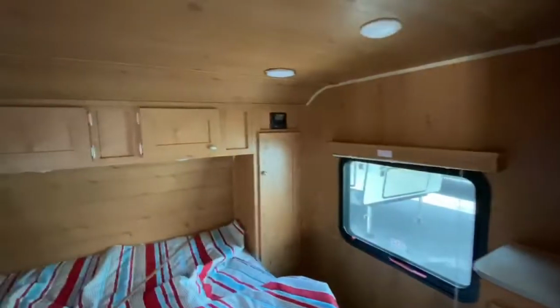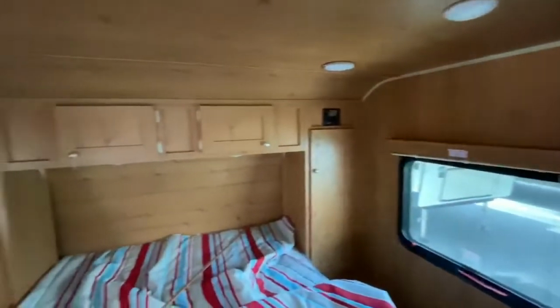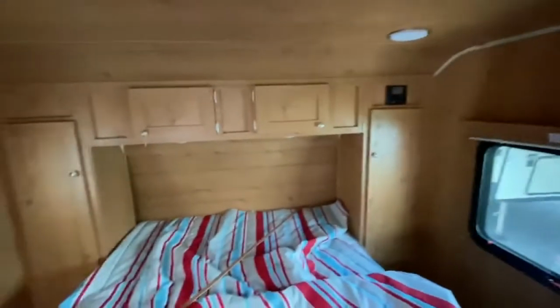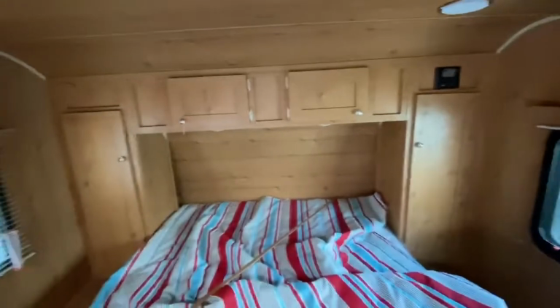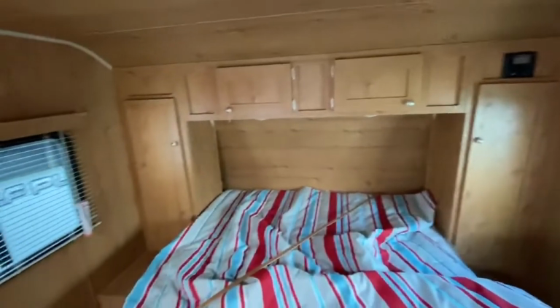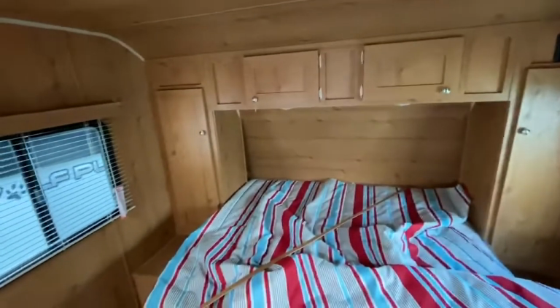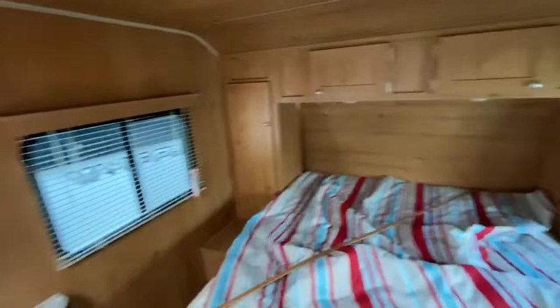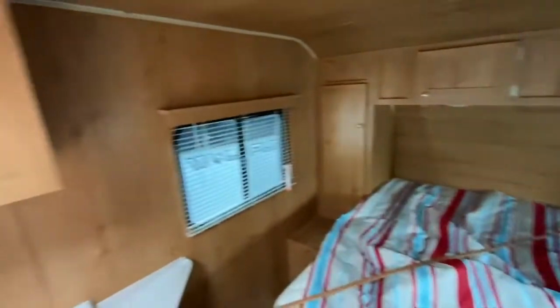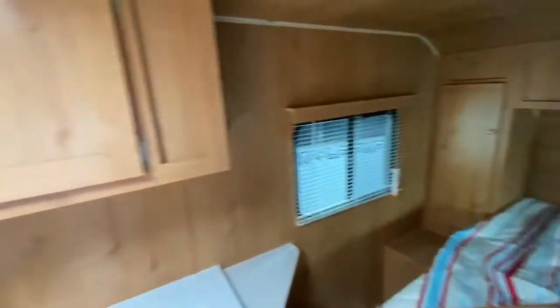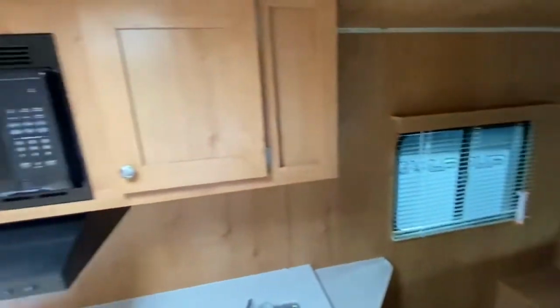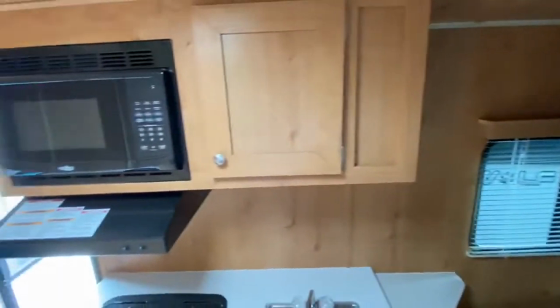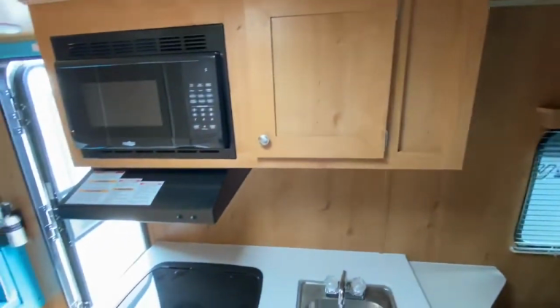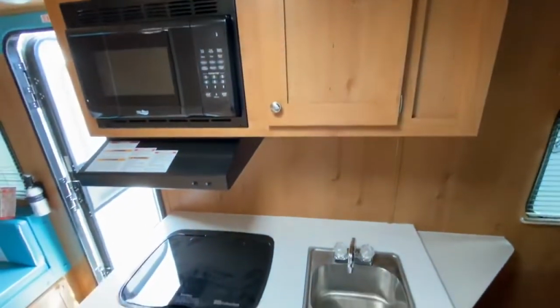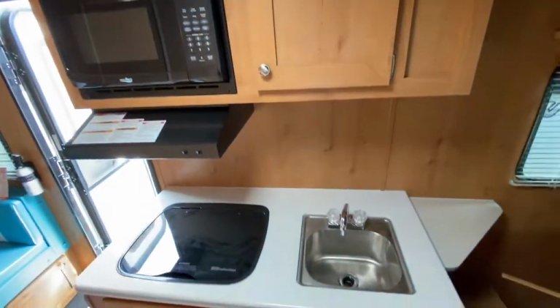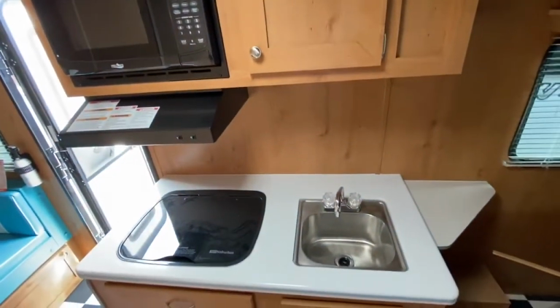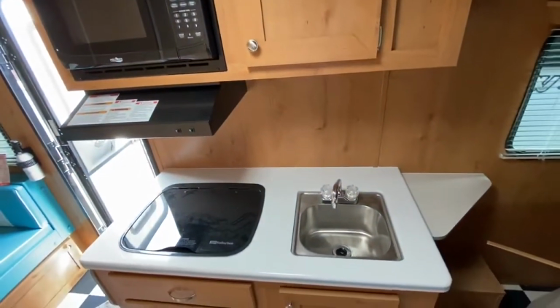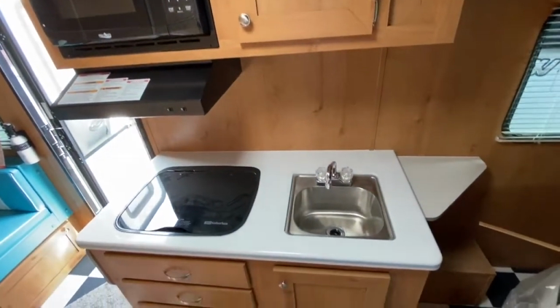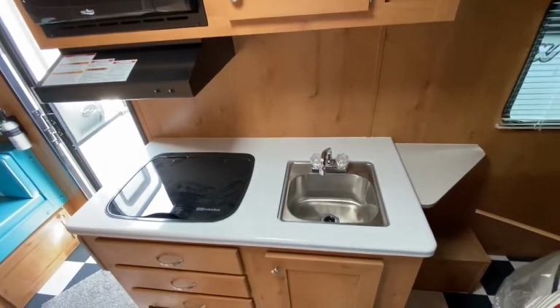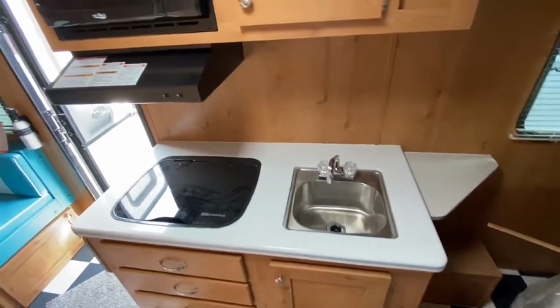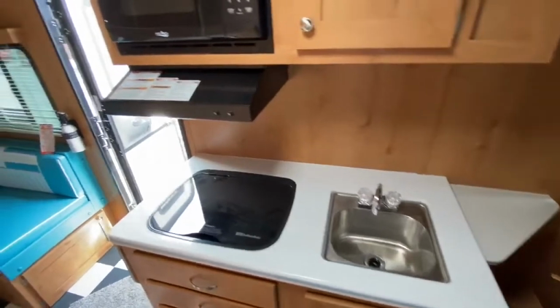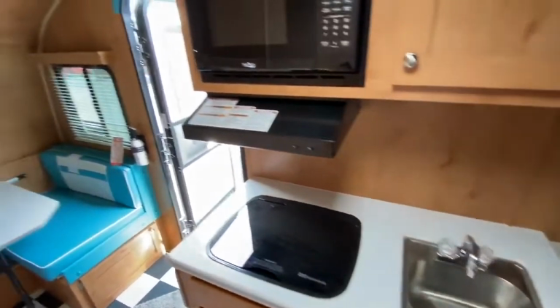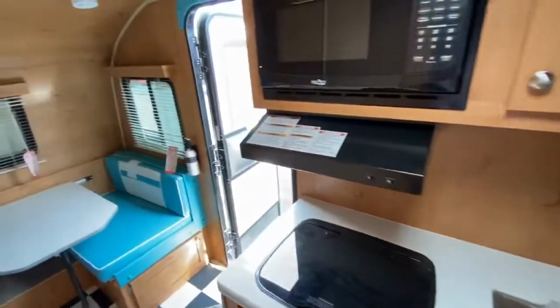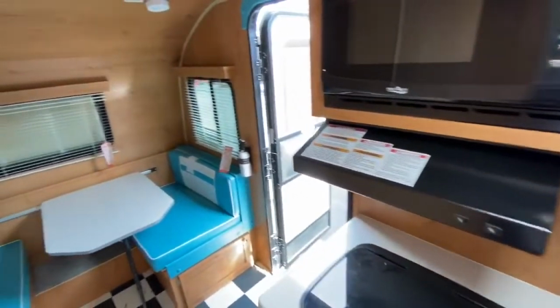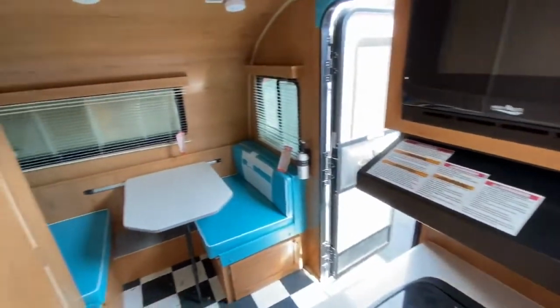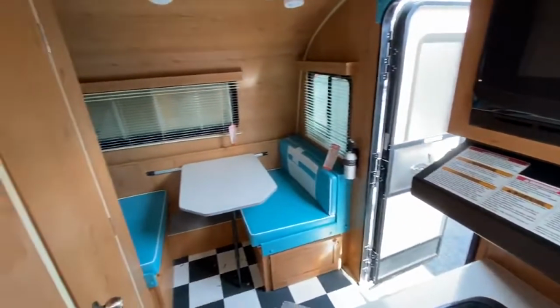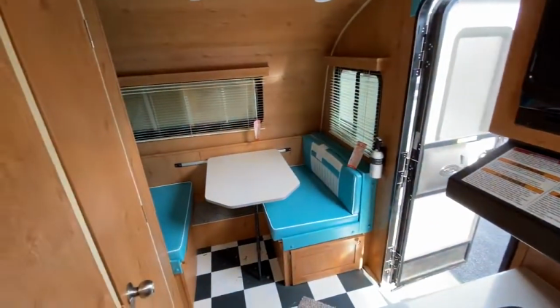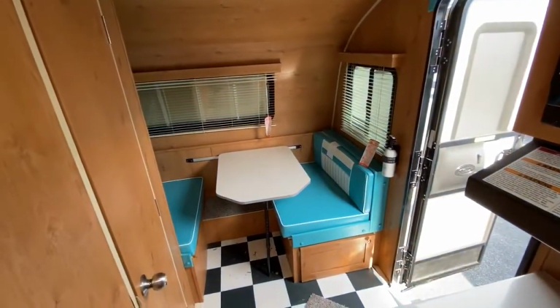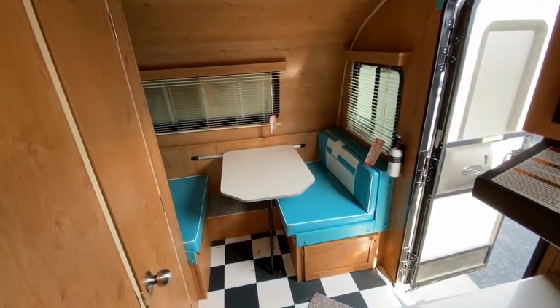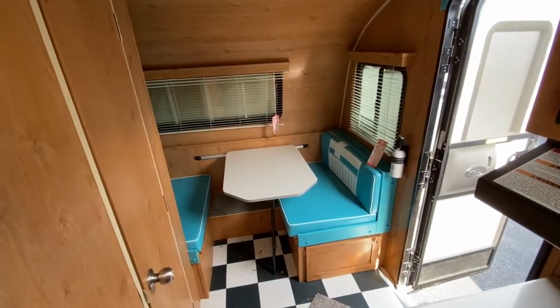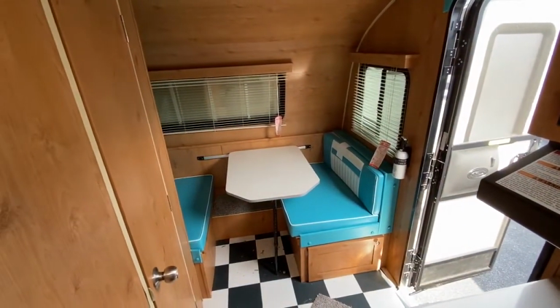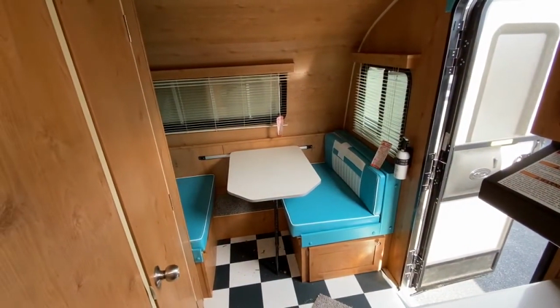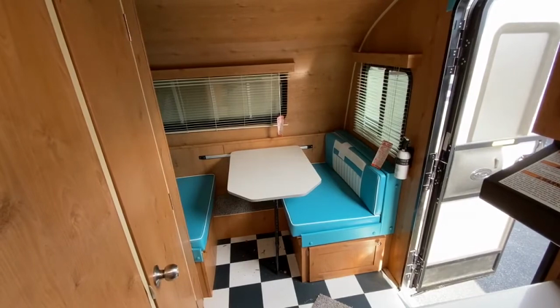Come down here and see me at Hitcher RV. This is a 179 Retro. You cannot beat this for a little trailer — 3,000 pounds. It's amazing. Email me, DaveC at Hitcher RV, for more information on this 179 Retro. It's incredible, folks.